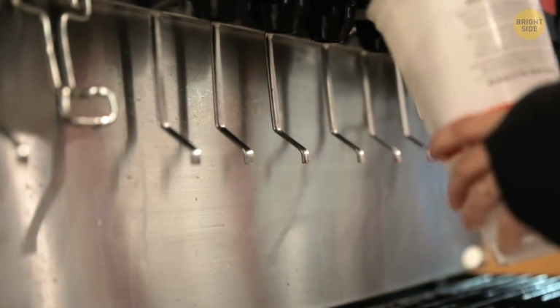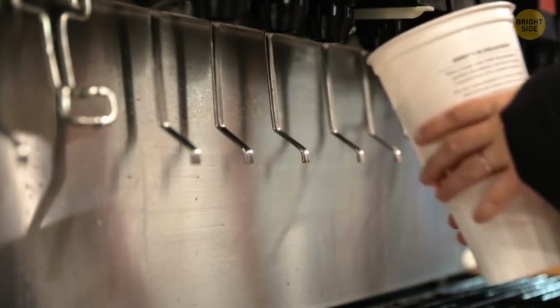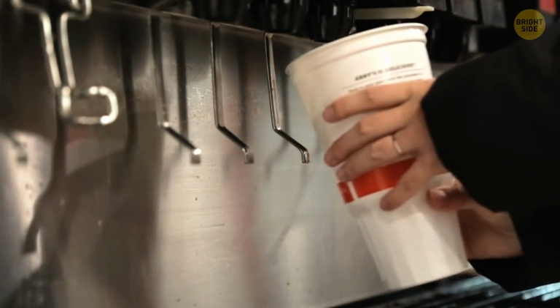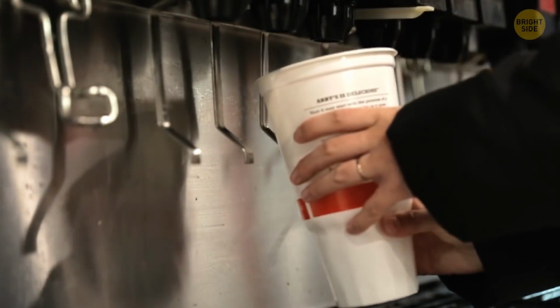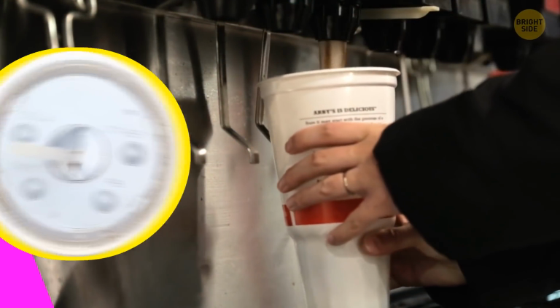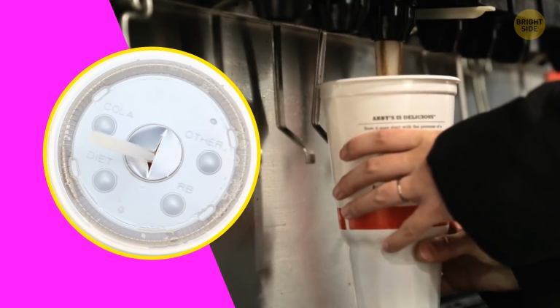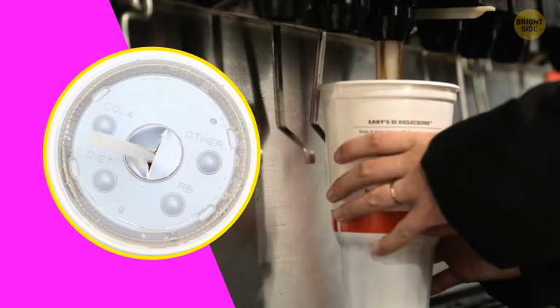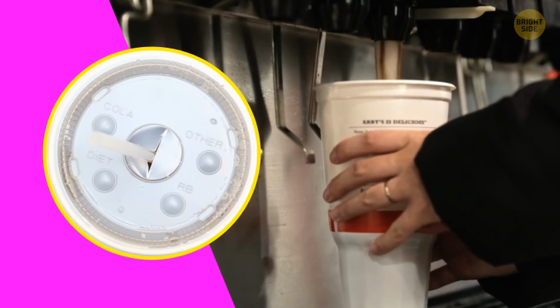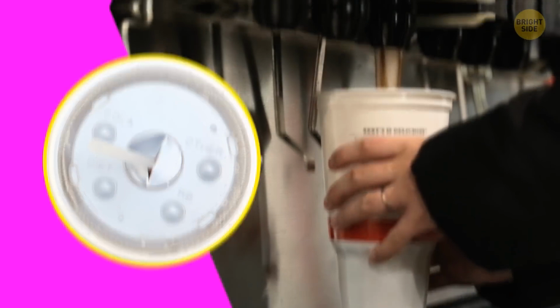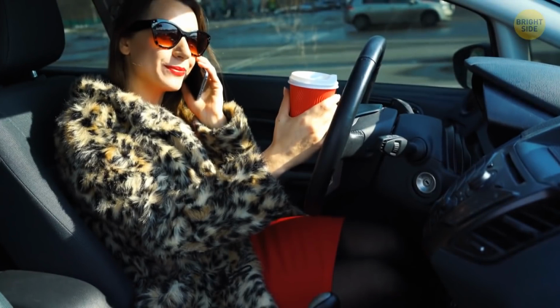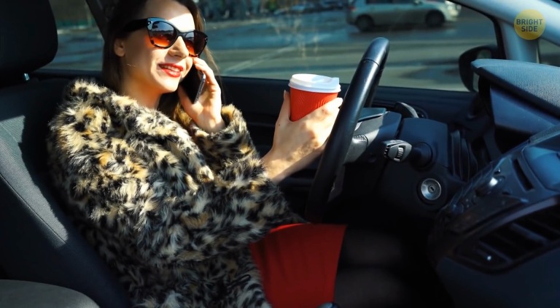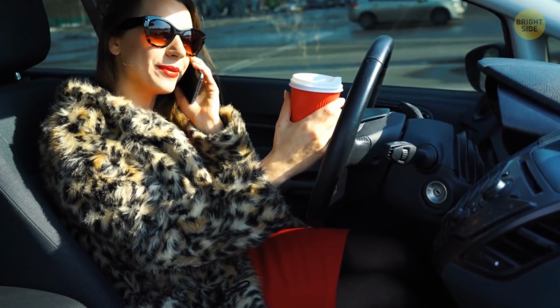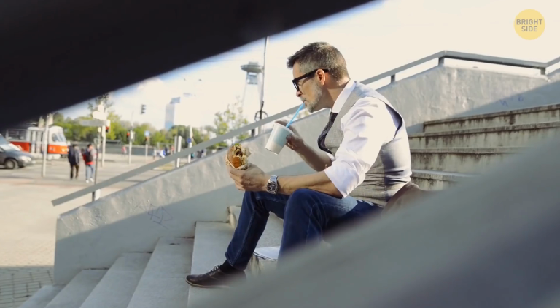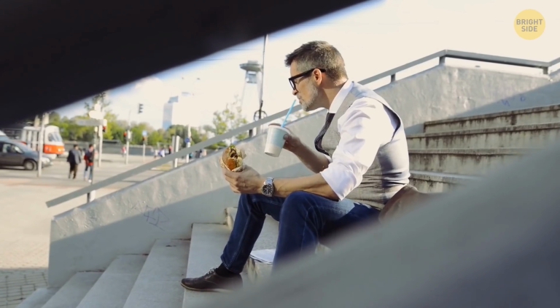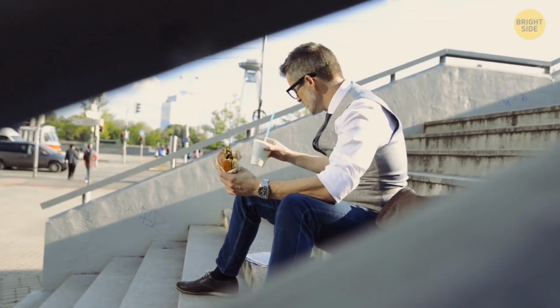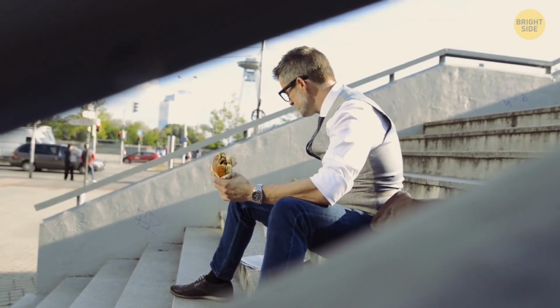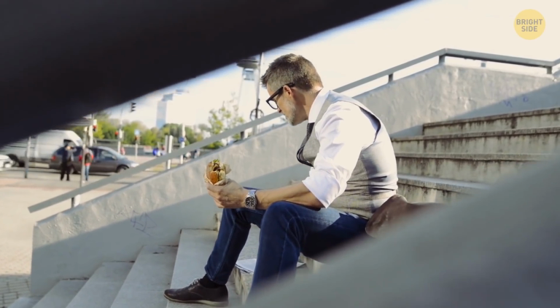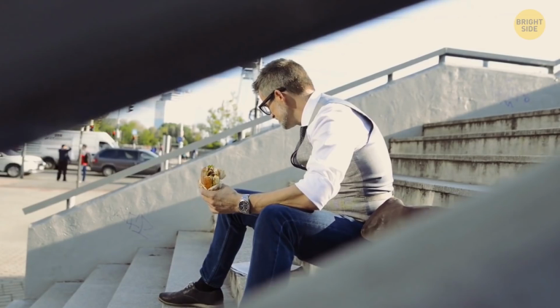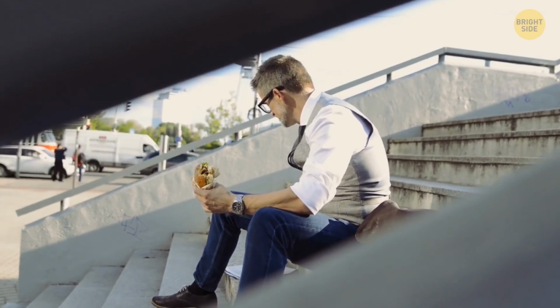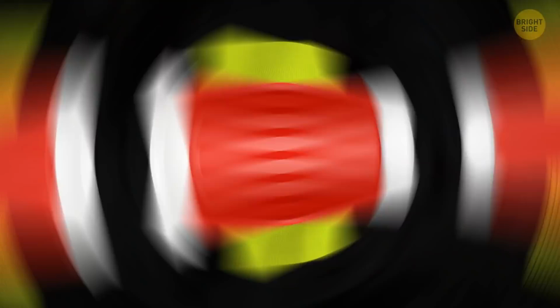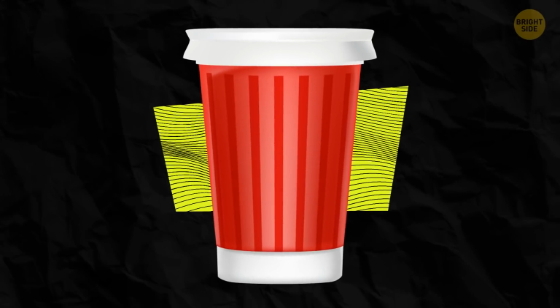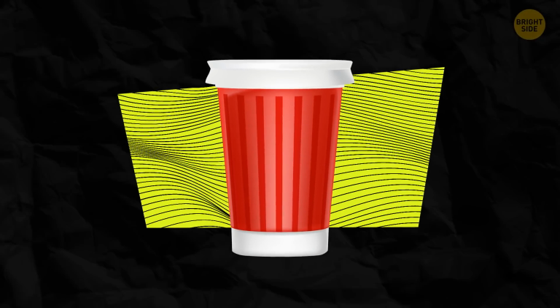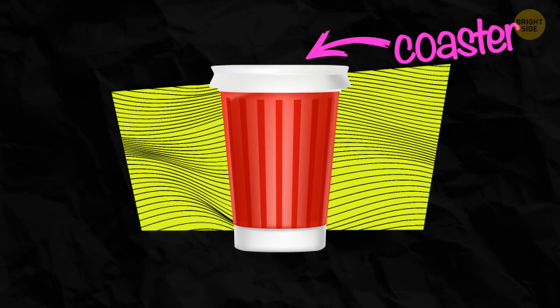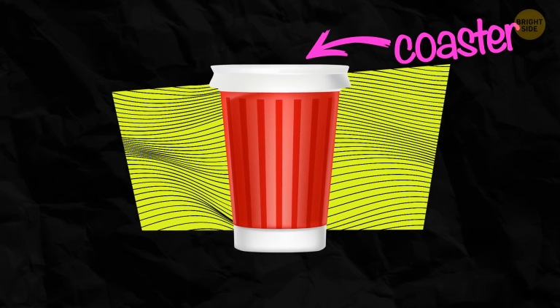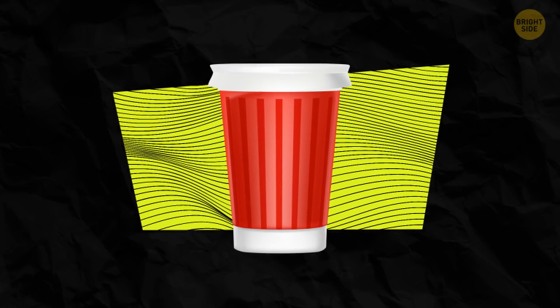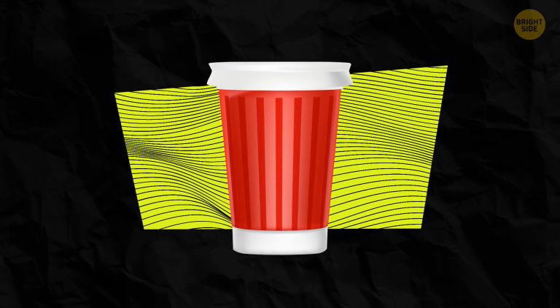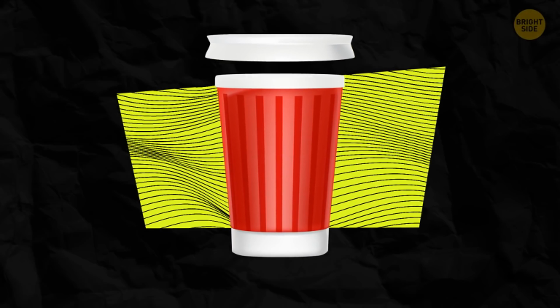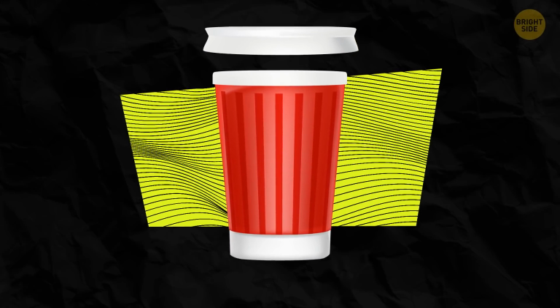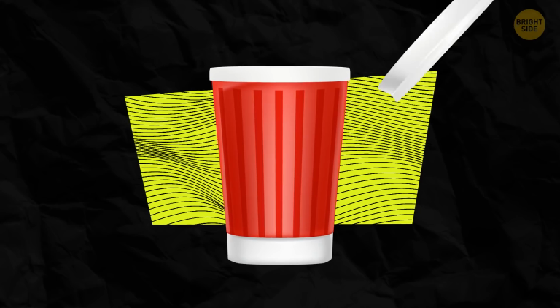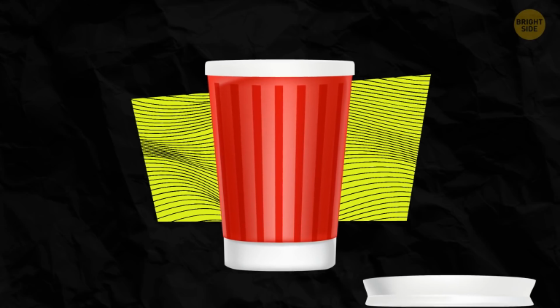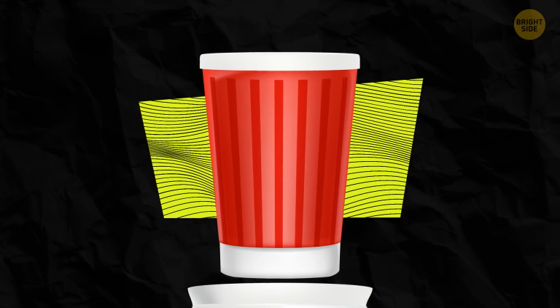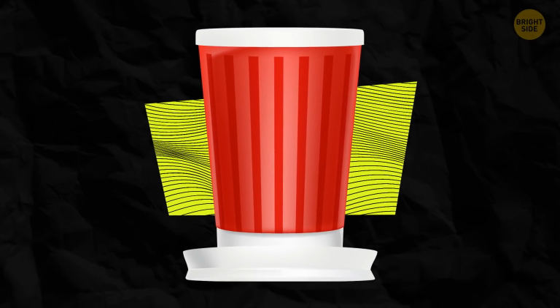When you order a soda to go, it usually comes with a plastic lid. This lid is useful when you're in the car or walking and want to prevent your soda from spilling. But it can also be a great coaster — just flip the lid upside down and place it under your cup.